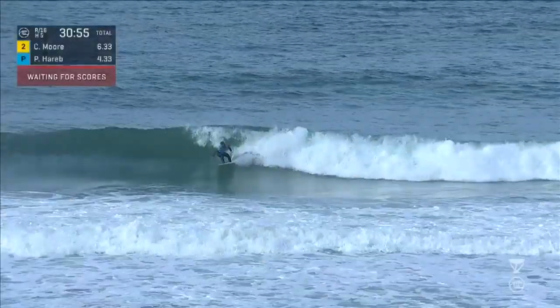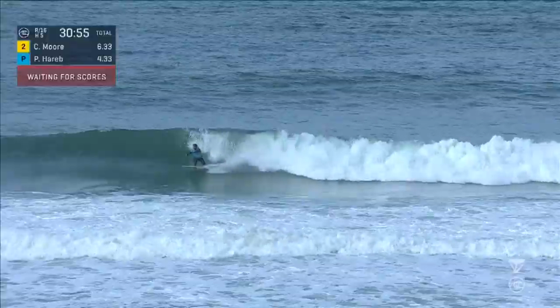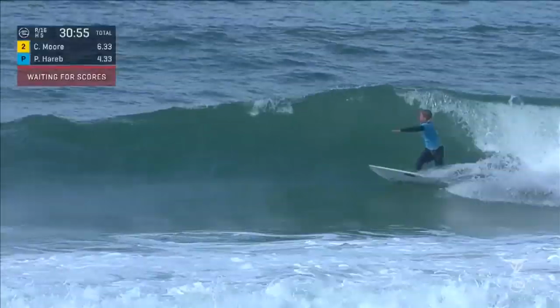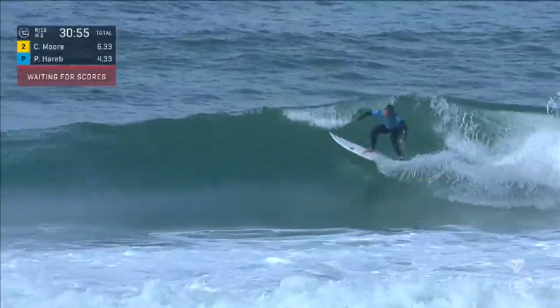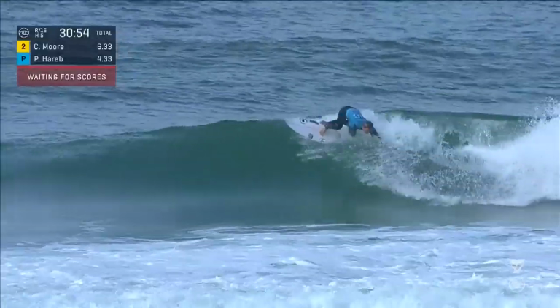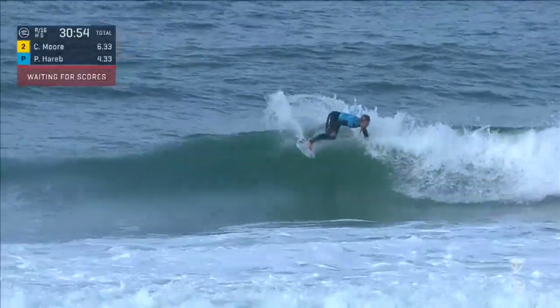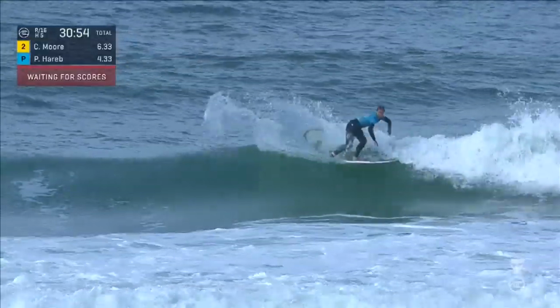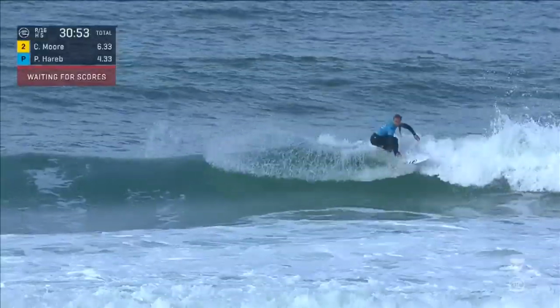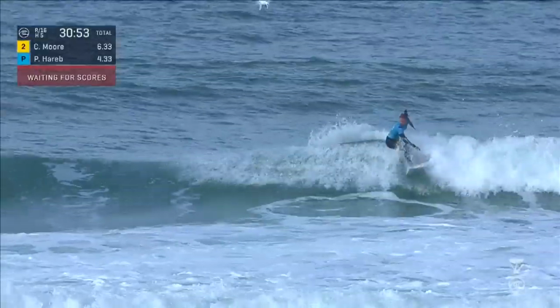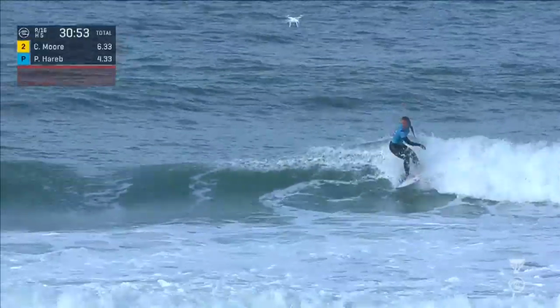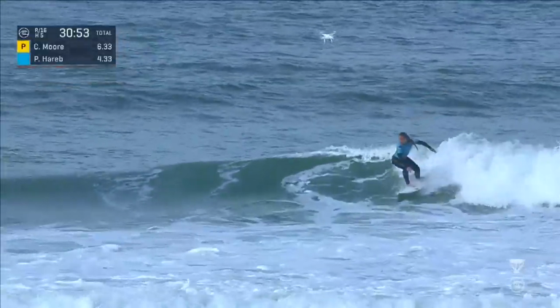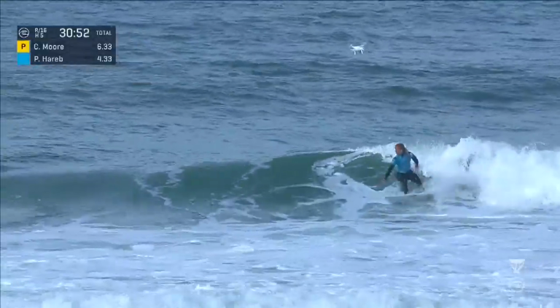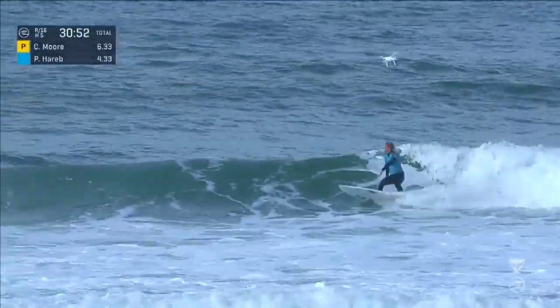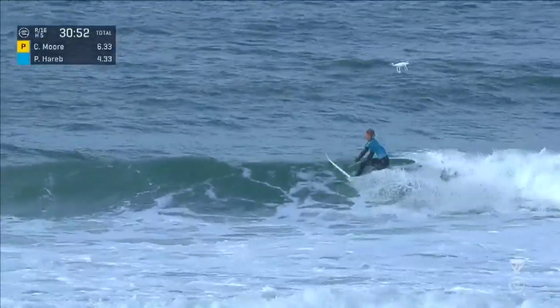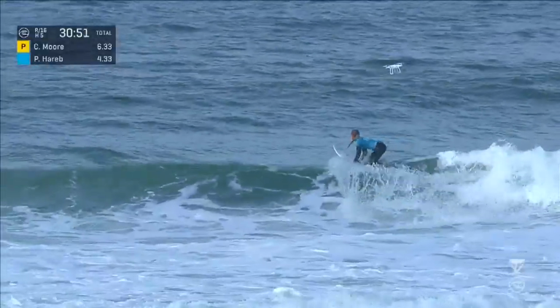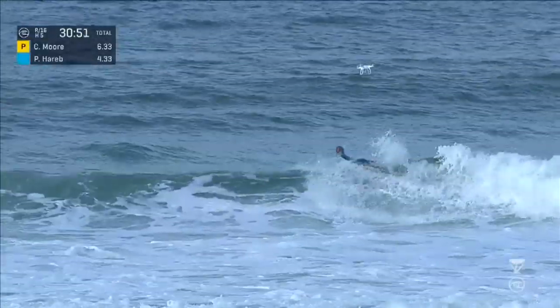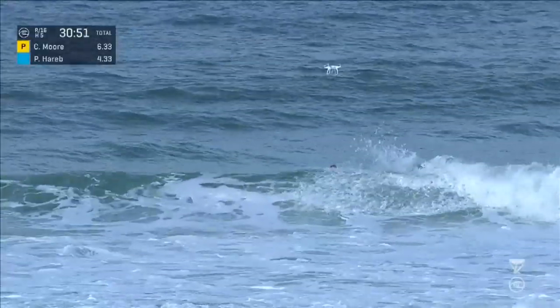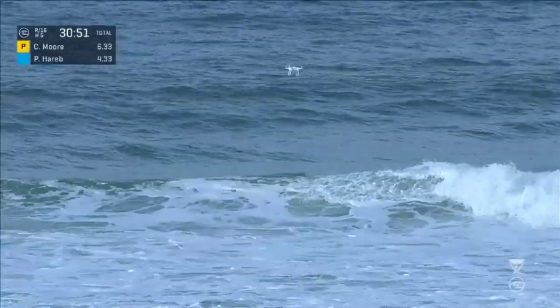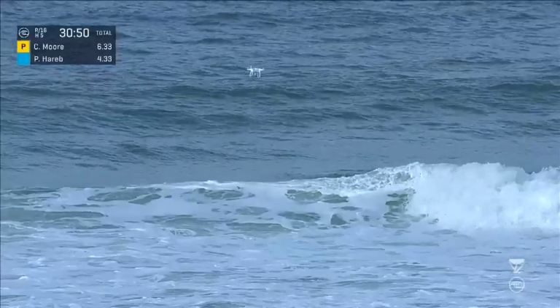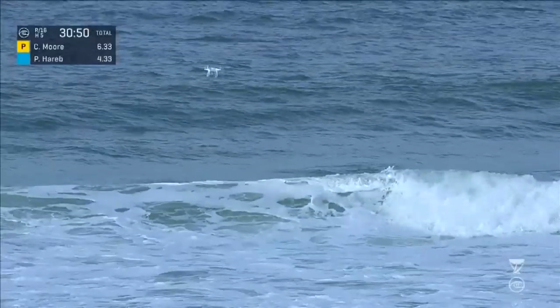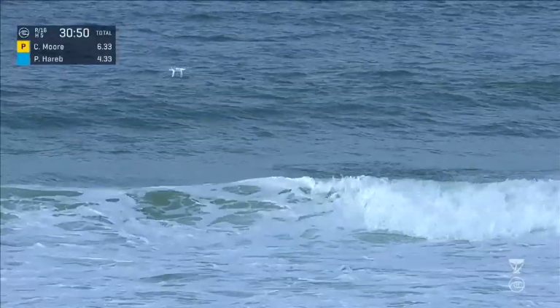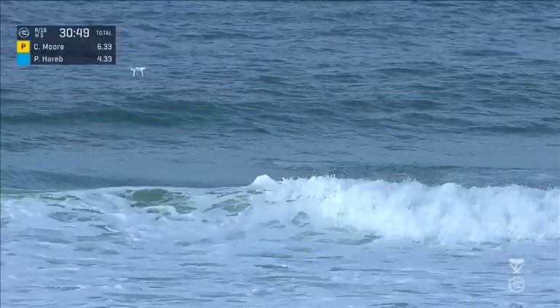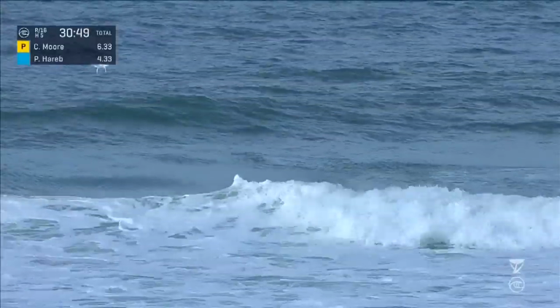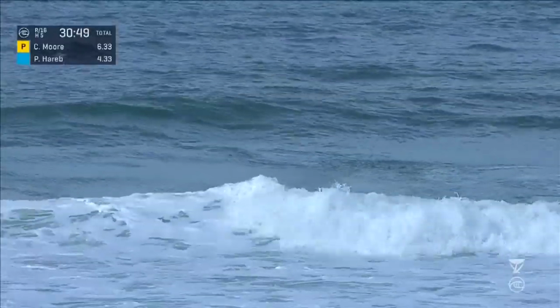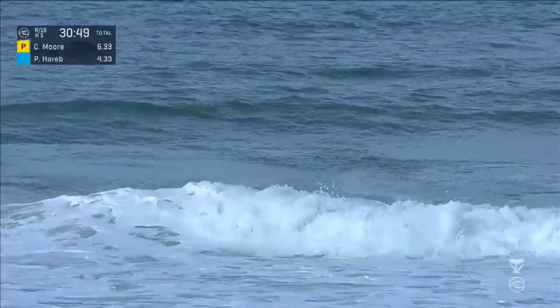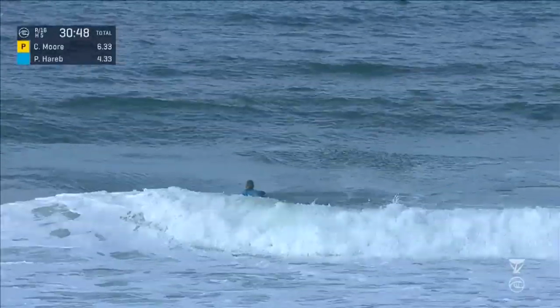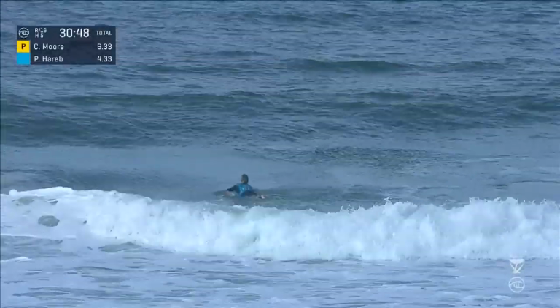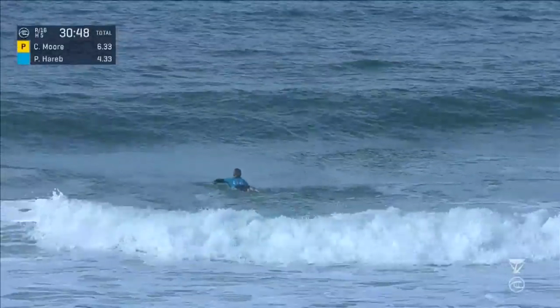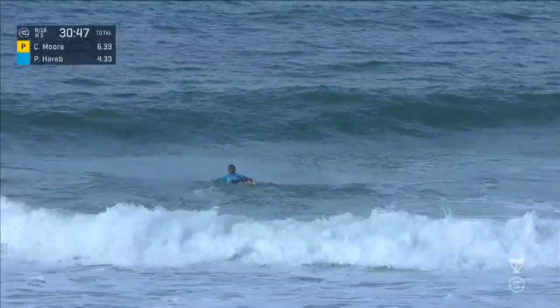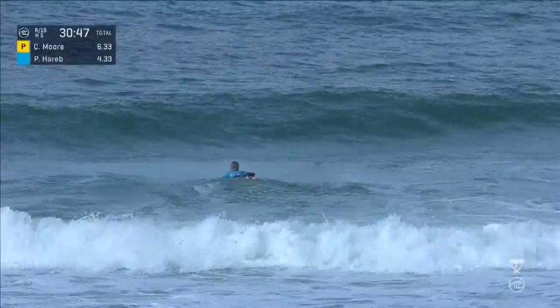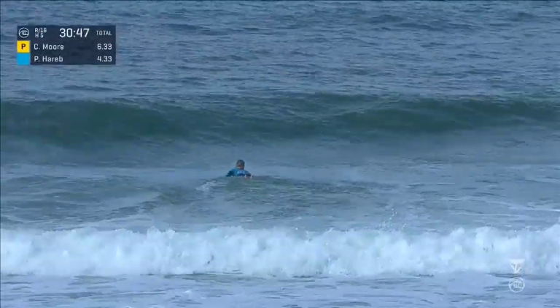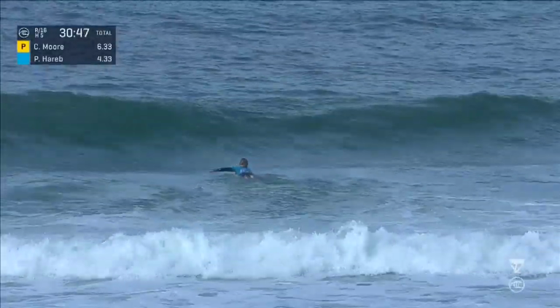We've got live action here. Harrop on wave number two. Just has to ease through that first turn. Tapers off and no more potential on that wave. 4.33 was the opener.